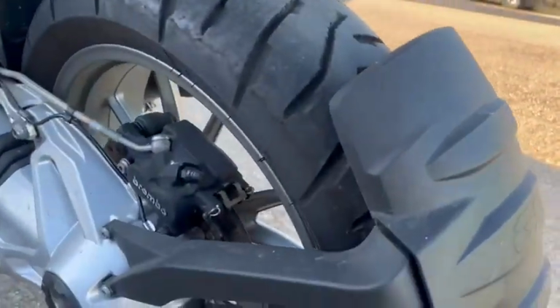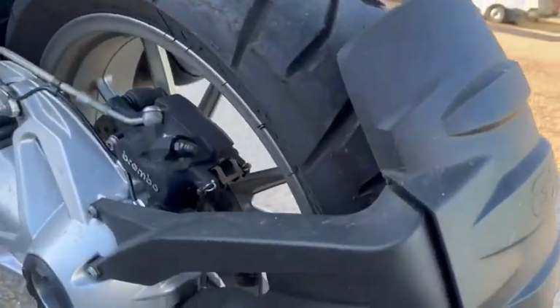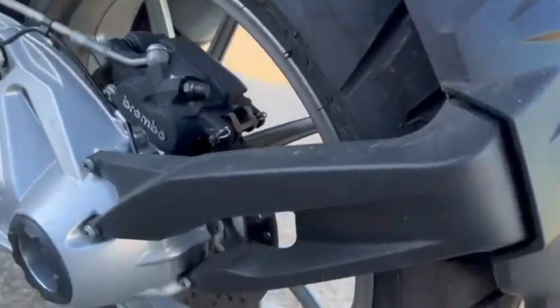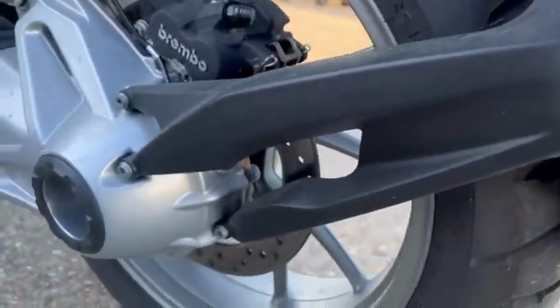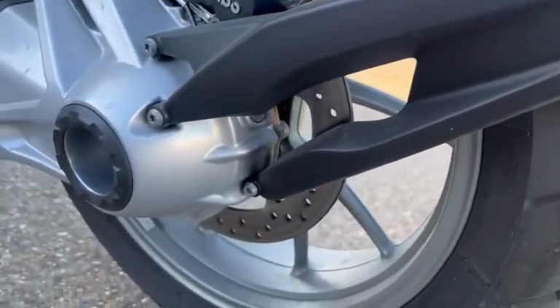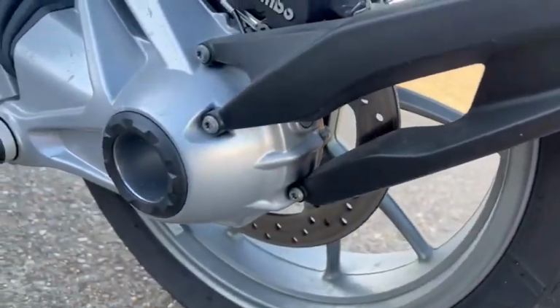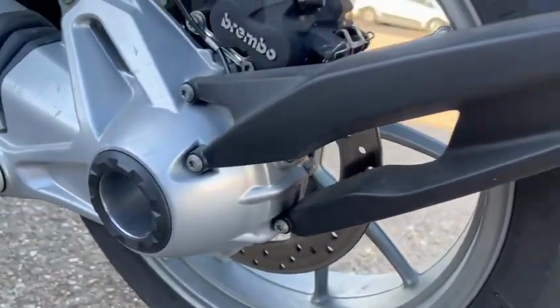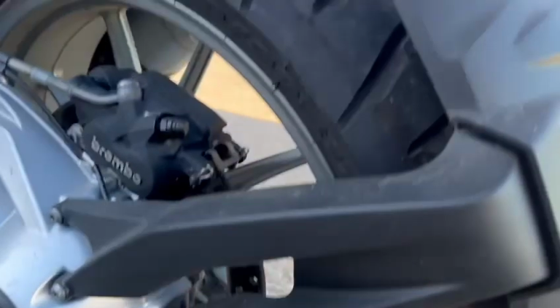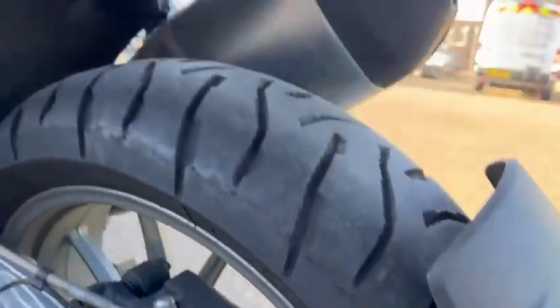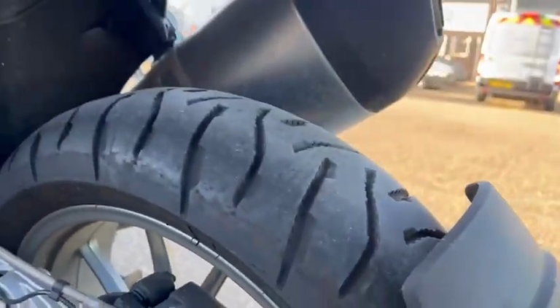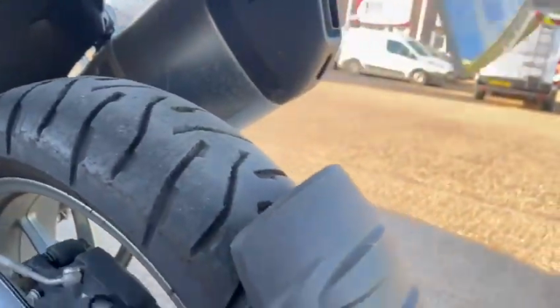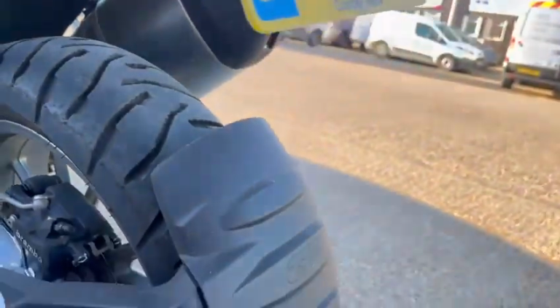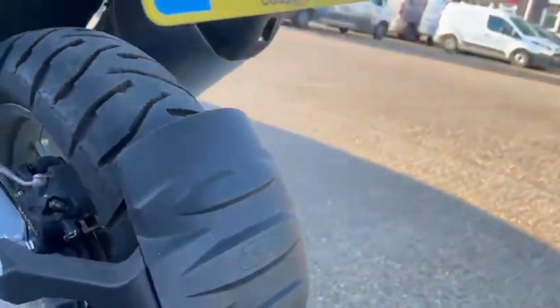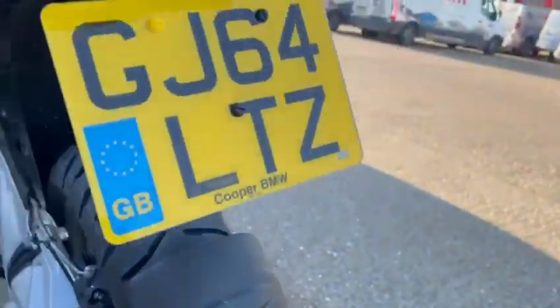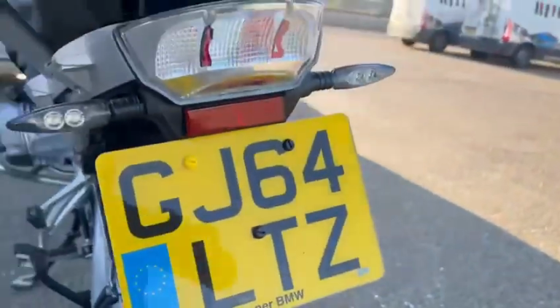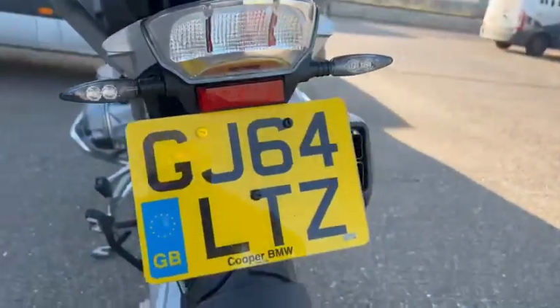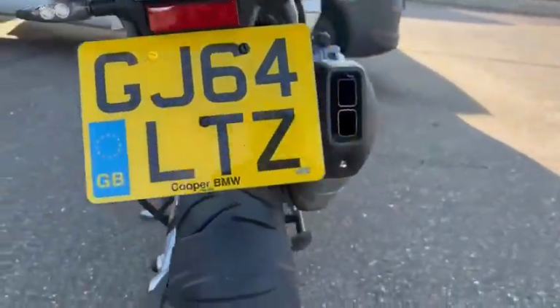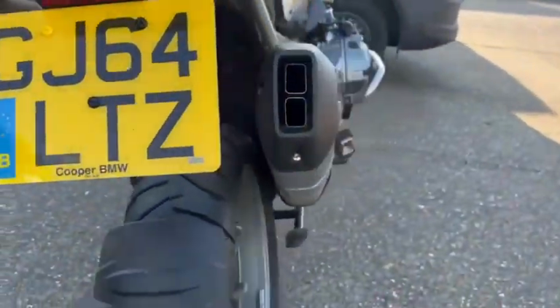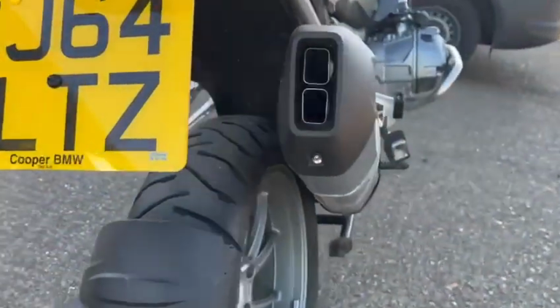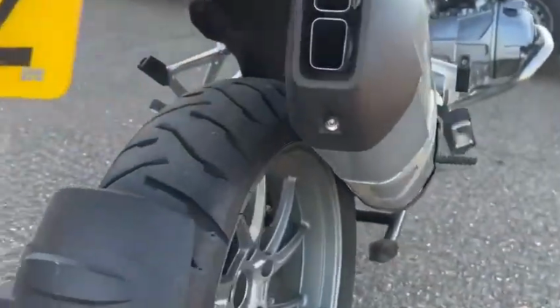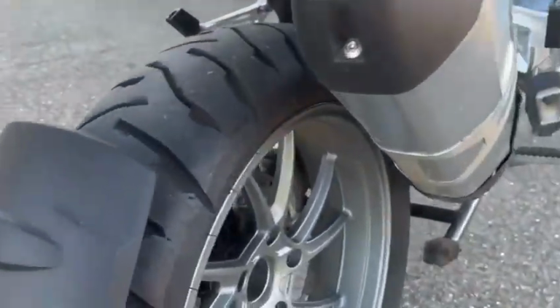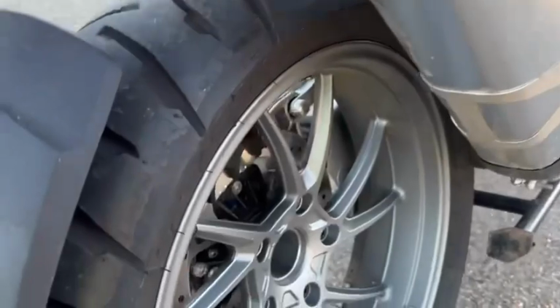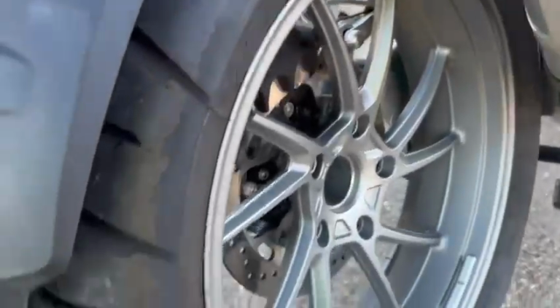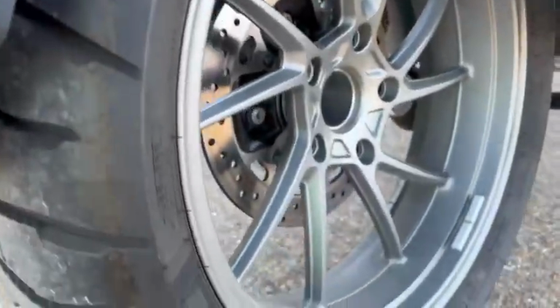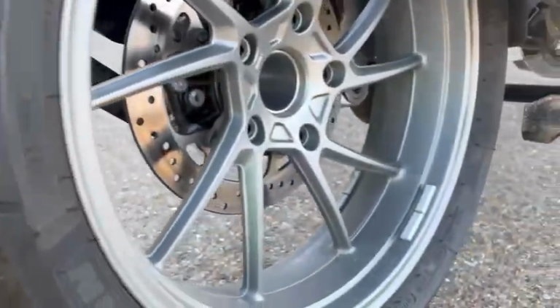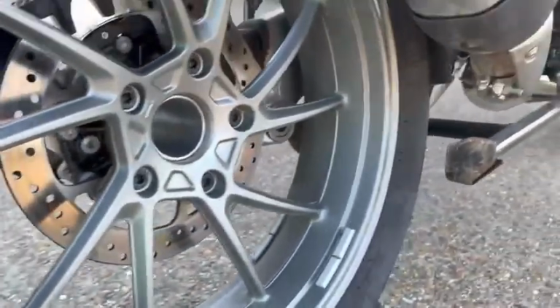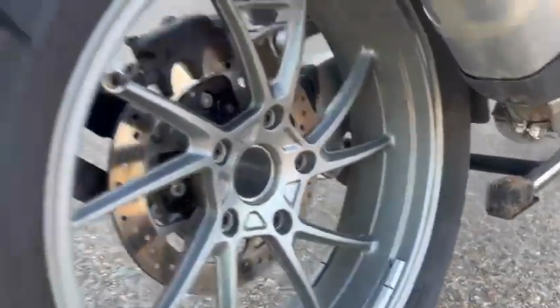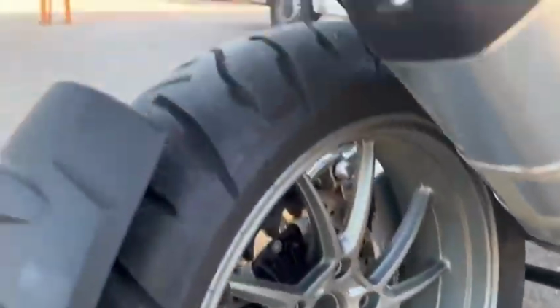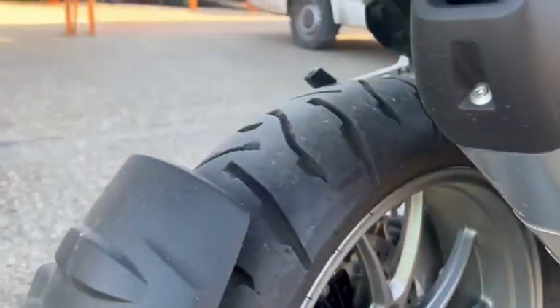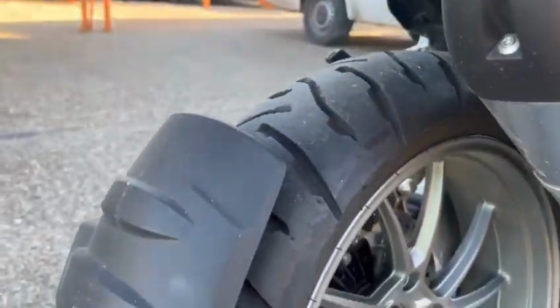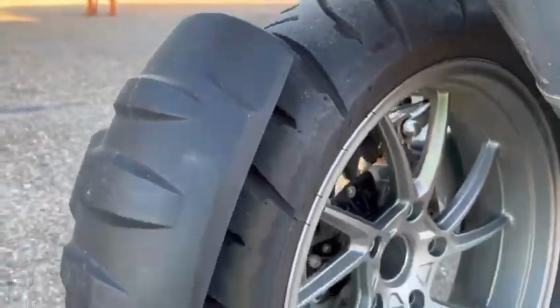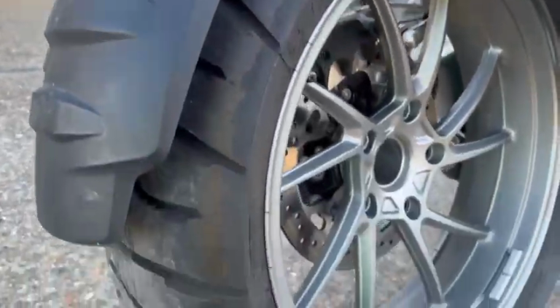The rear wheel is all in really nice condition. This side again all in really nice condition, loads of life in the tyres.